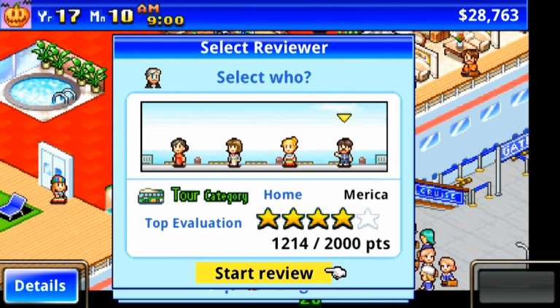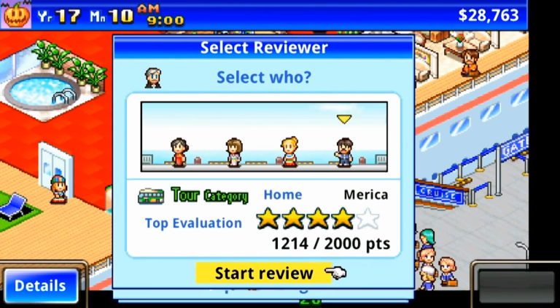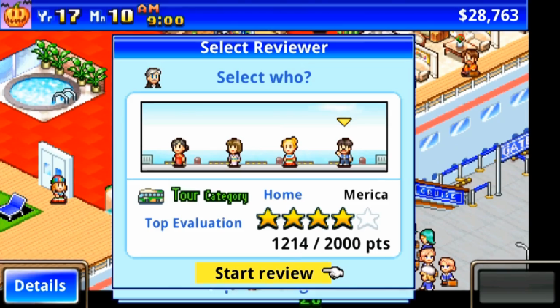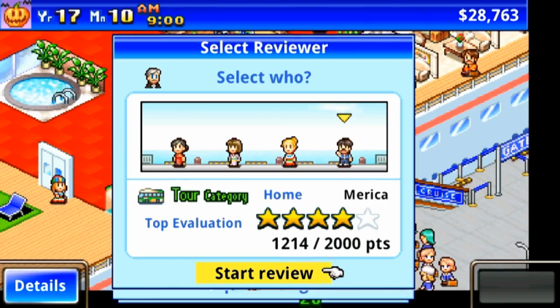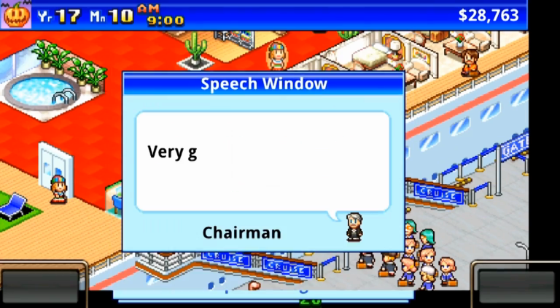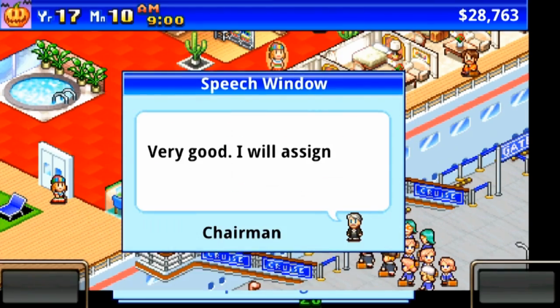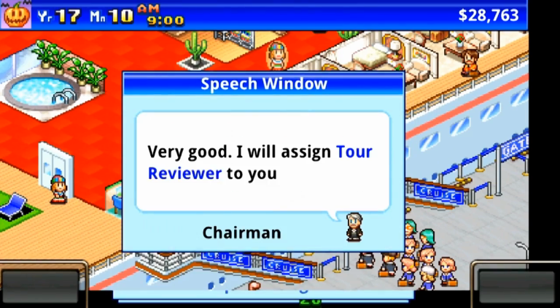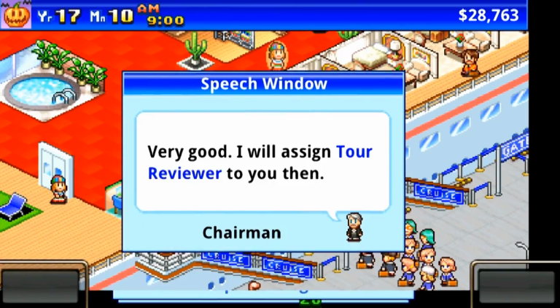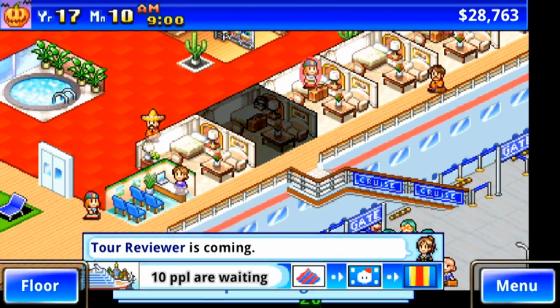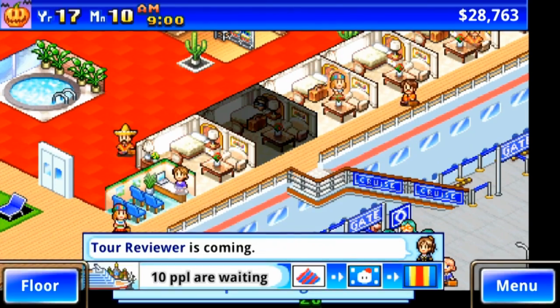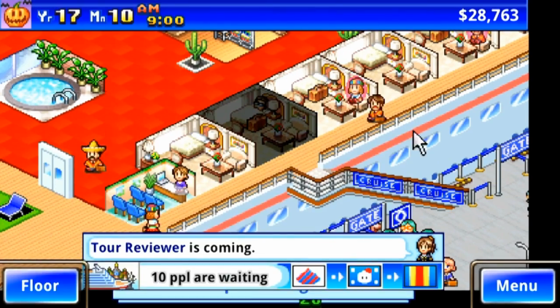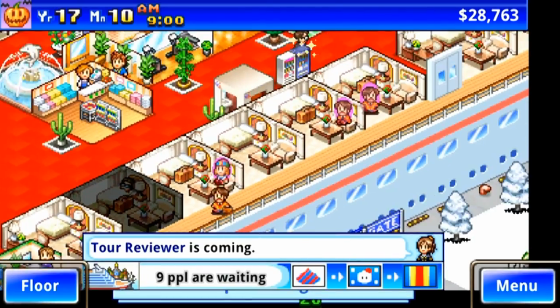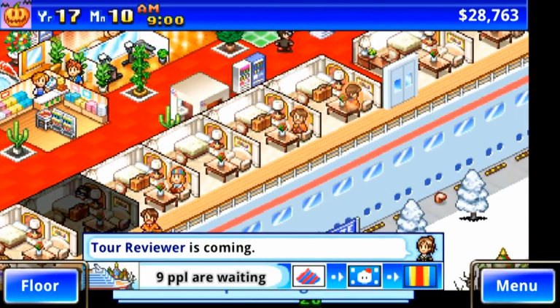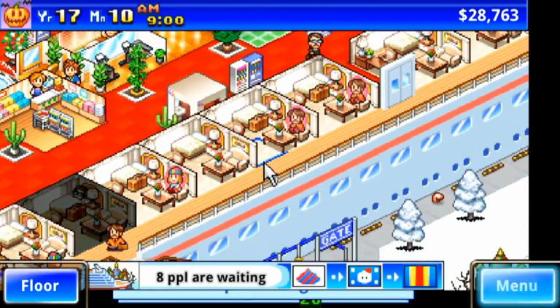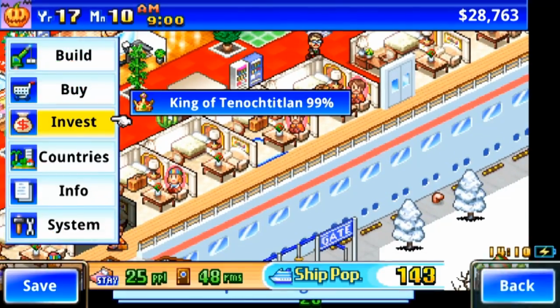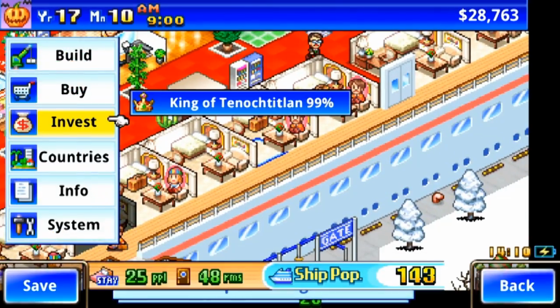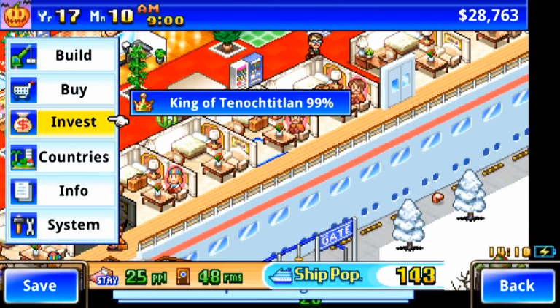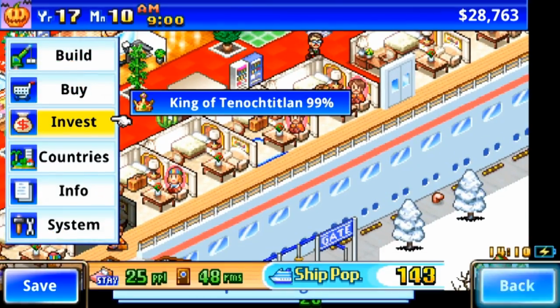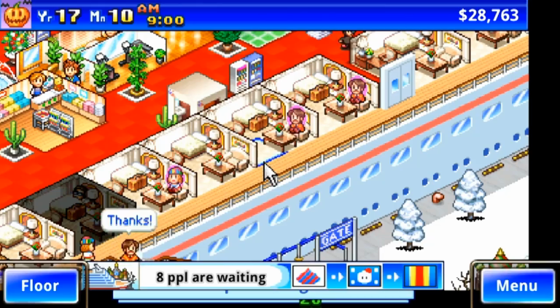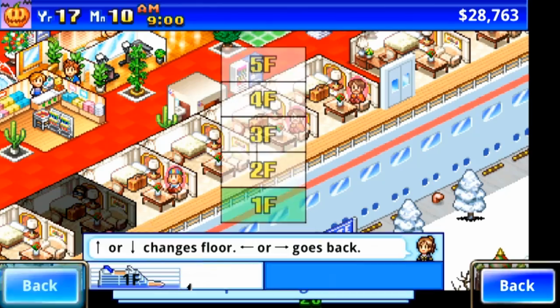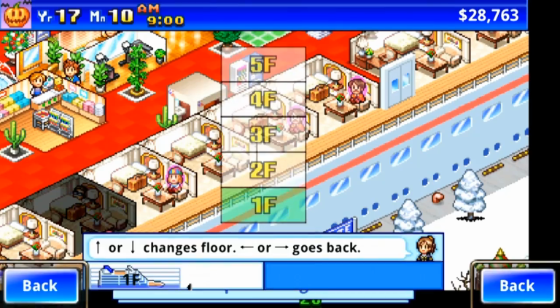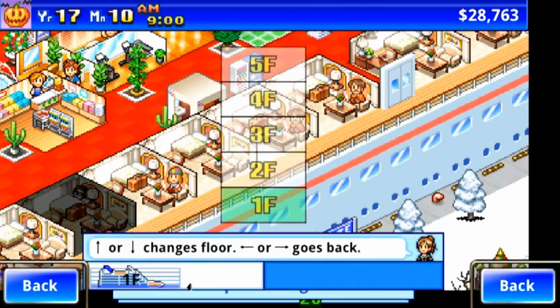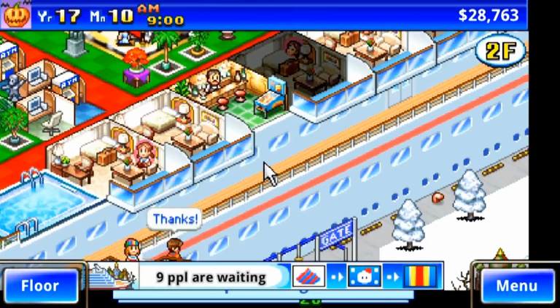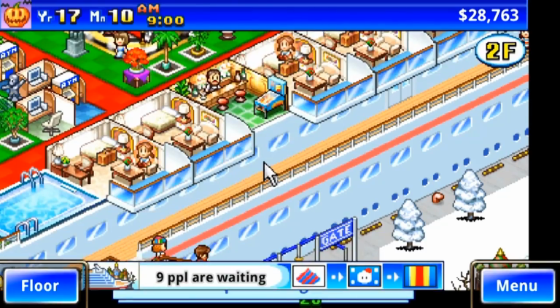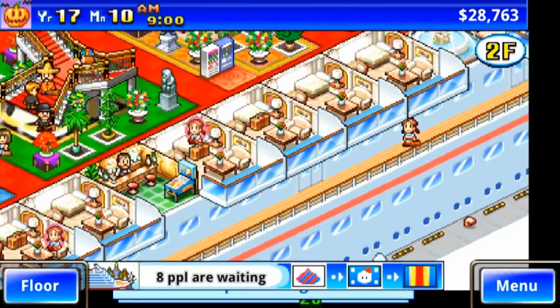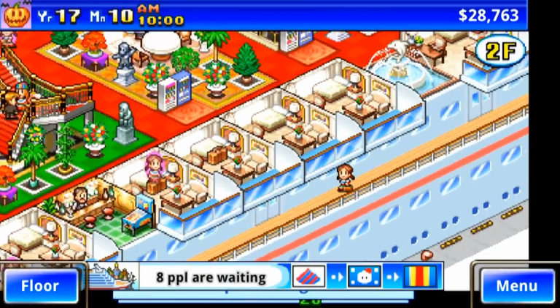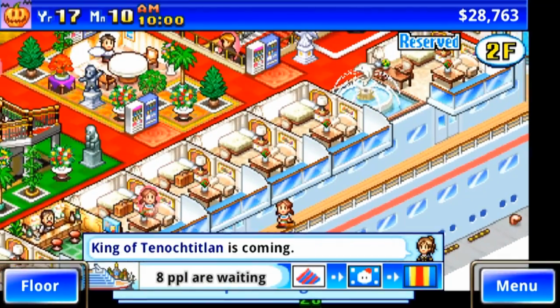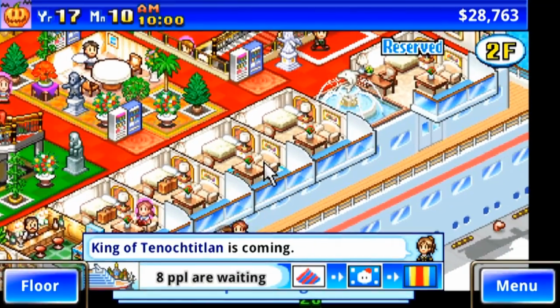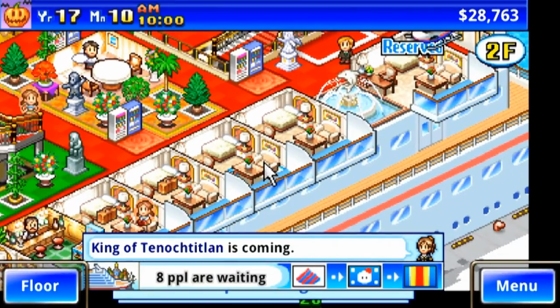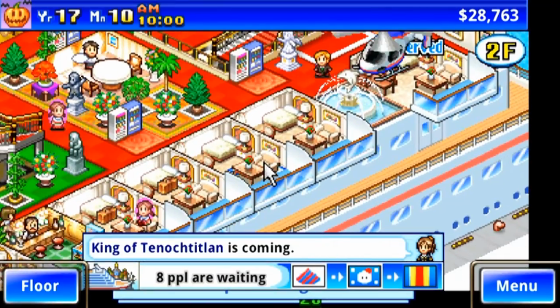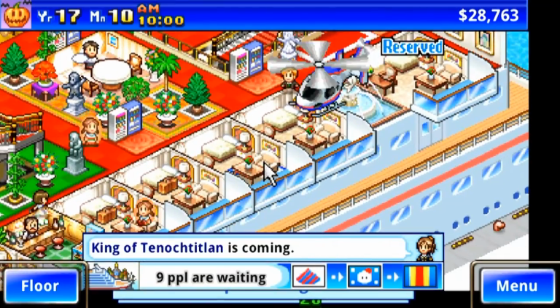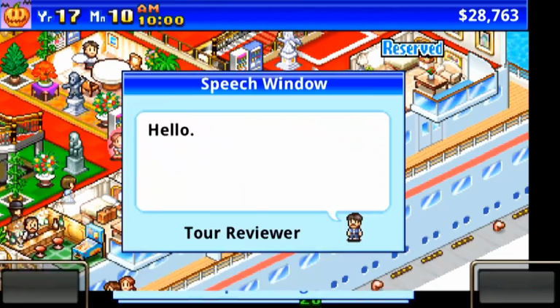The menus also tell you a little bit of misleading information, such as the grey floor which allows people to walk, when it actually does no such thing, and you must lay down other tiles to allow people to reach their destinations.